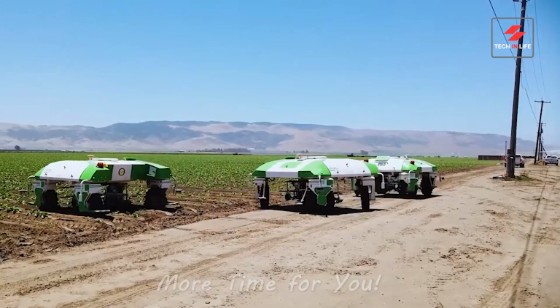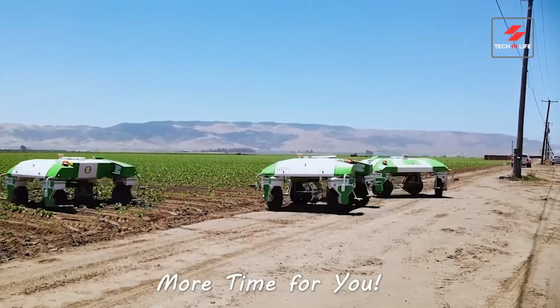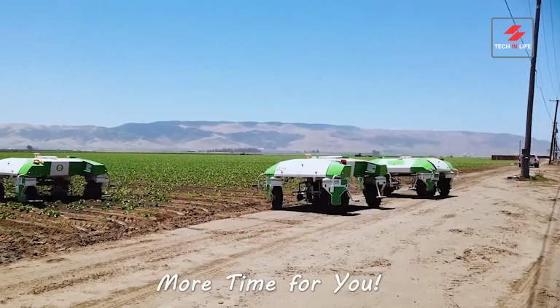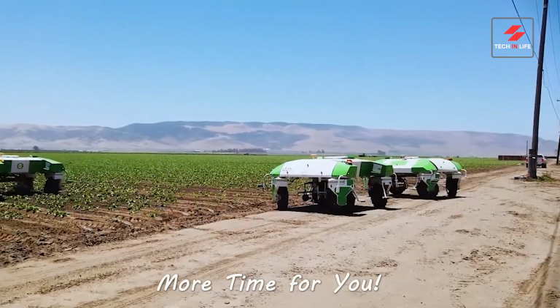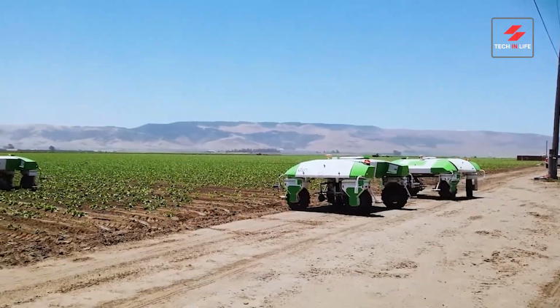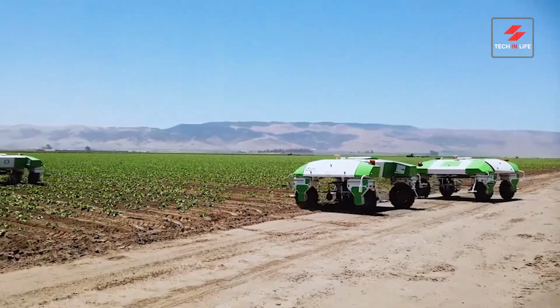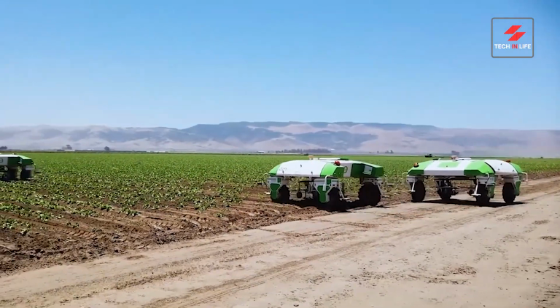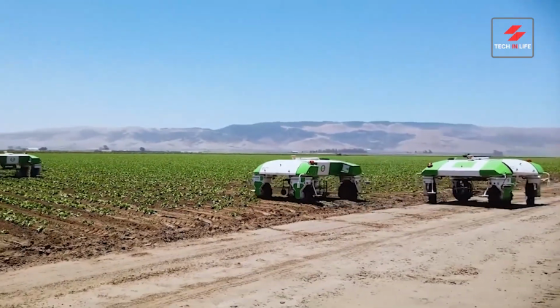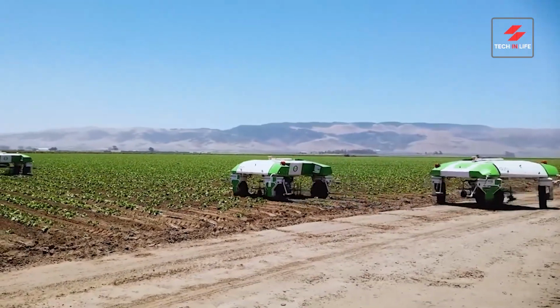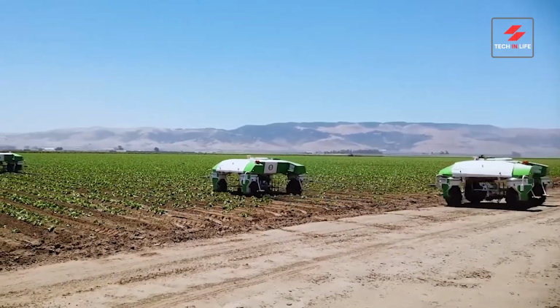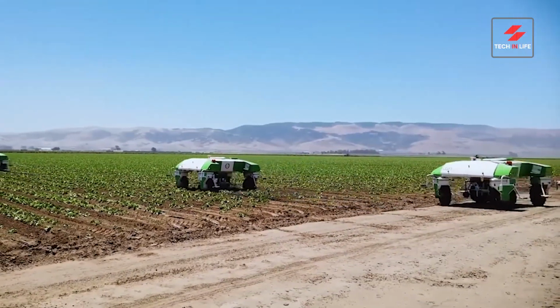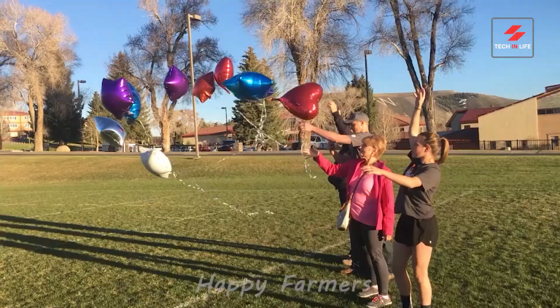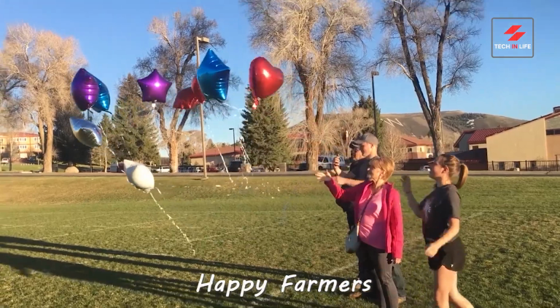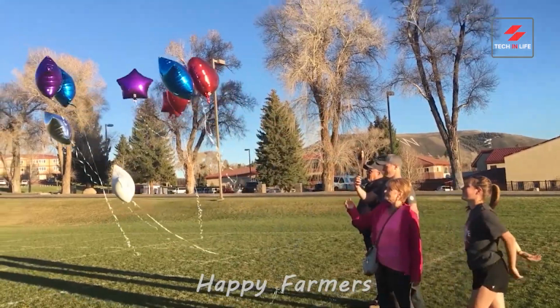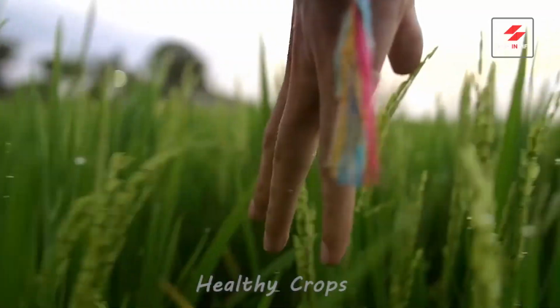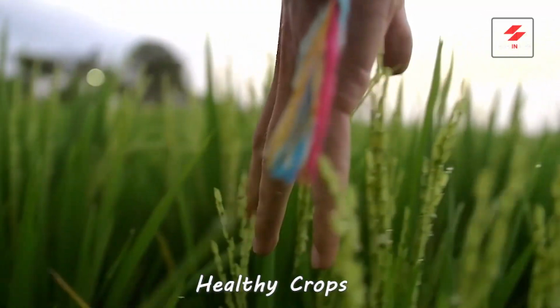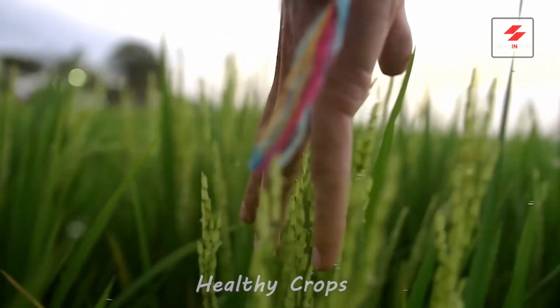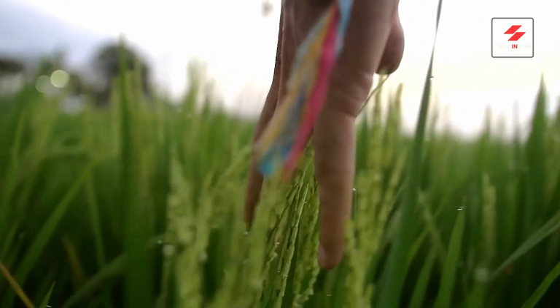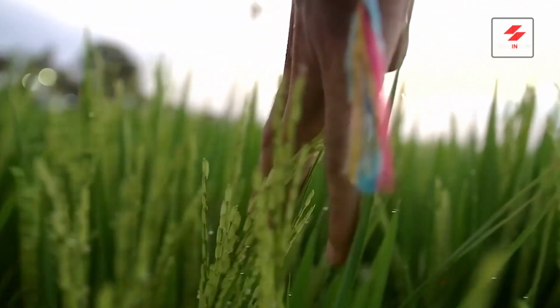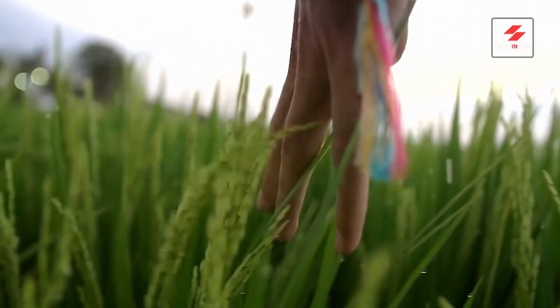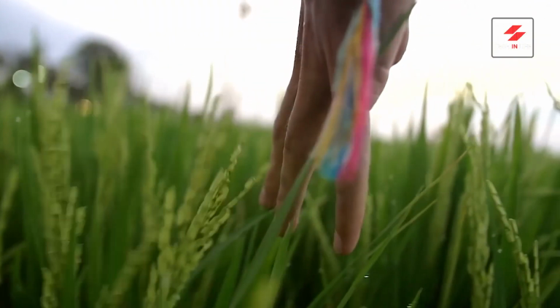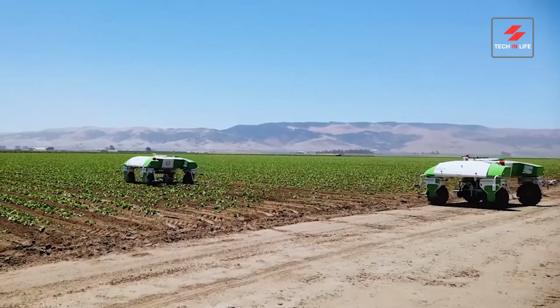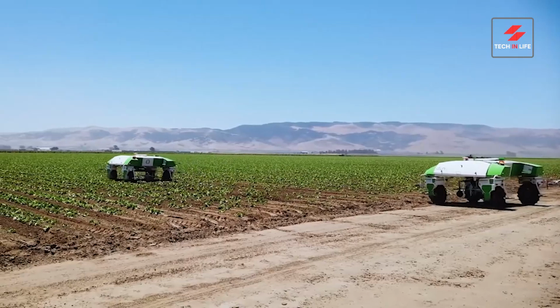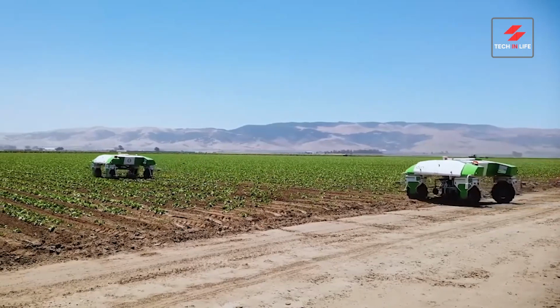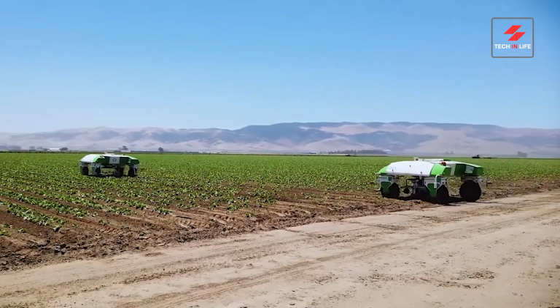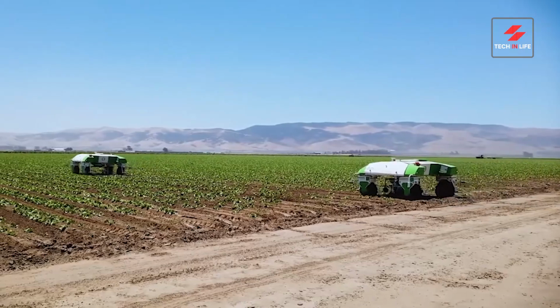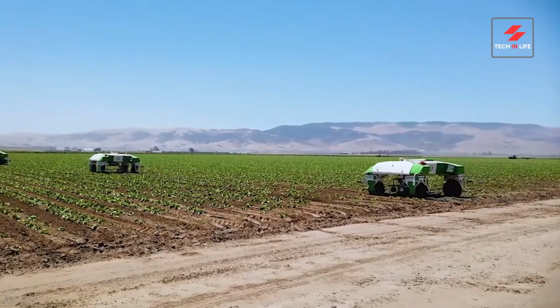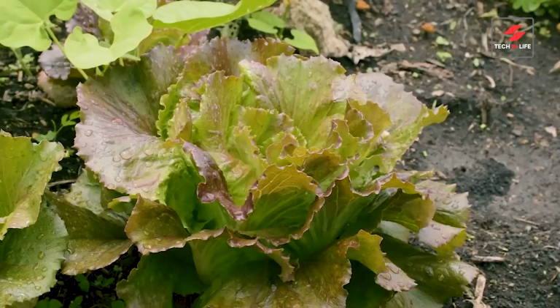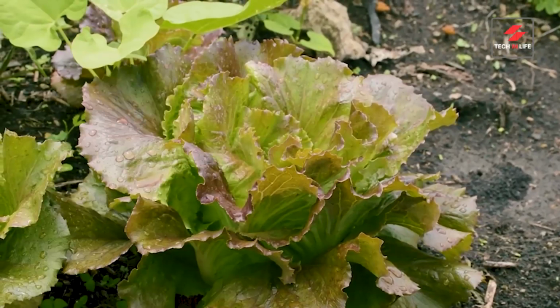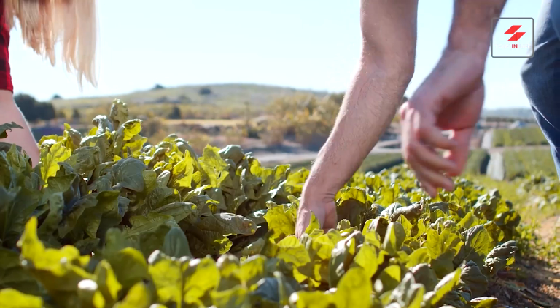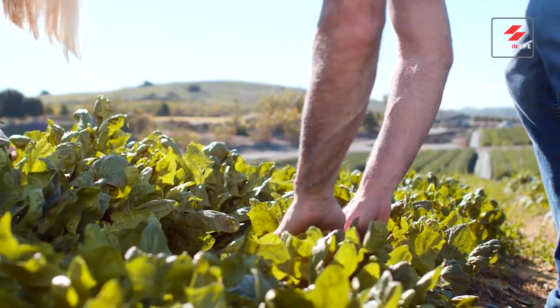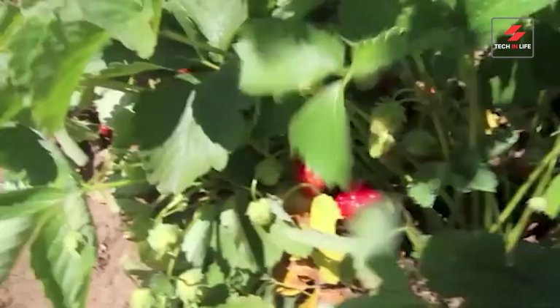More time for you. Dino's not just a robot — it's a game changer. Happy farmers, healthier crops, and a brighter future for agriculture. It can be used in a variety of crops, including lettuce, spinach, and strawberries.